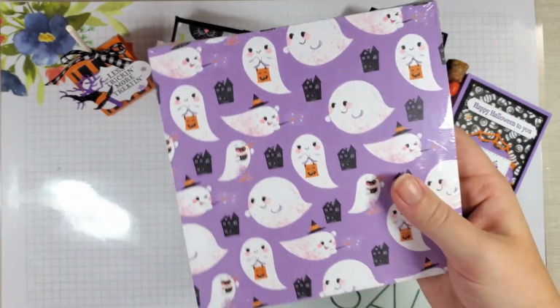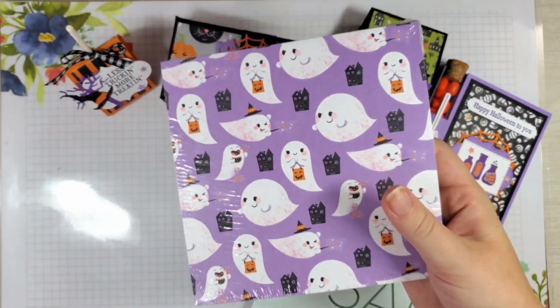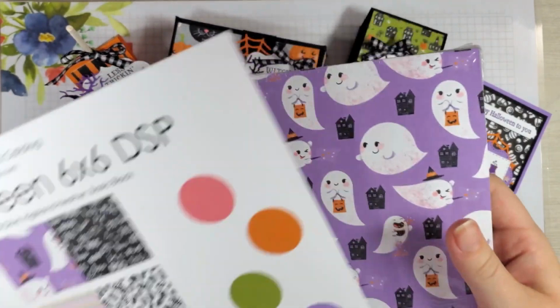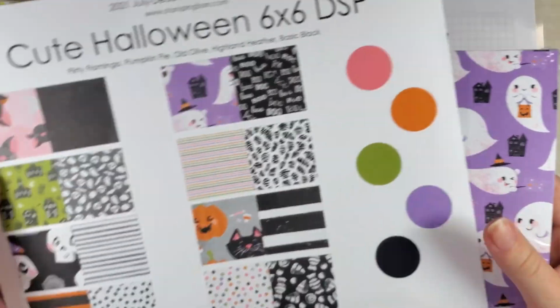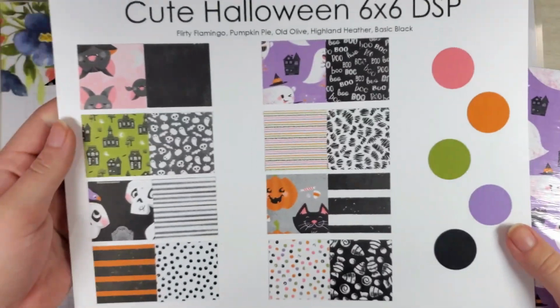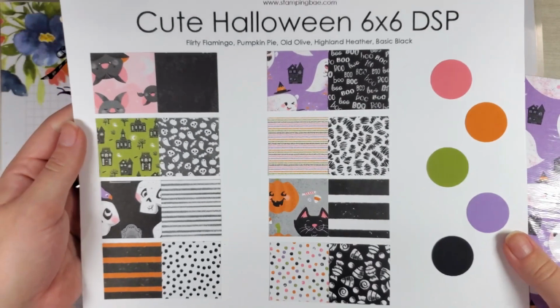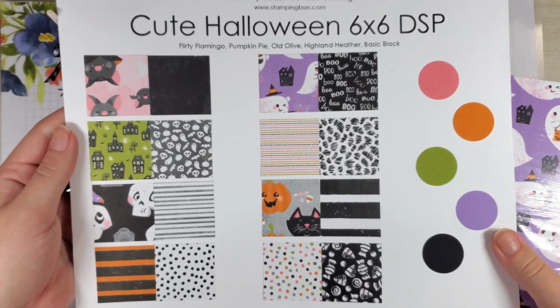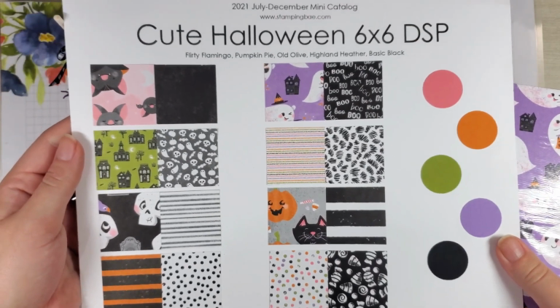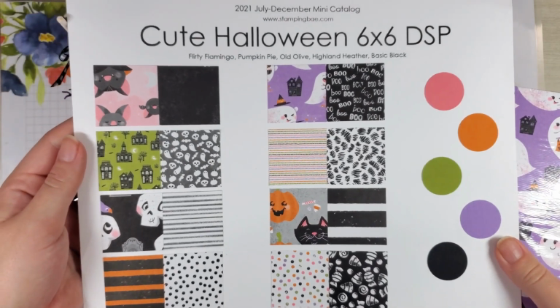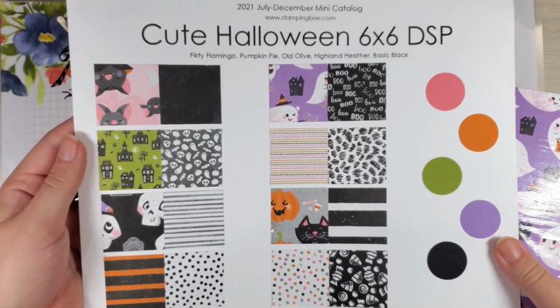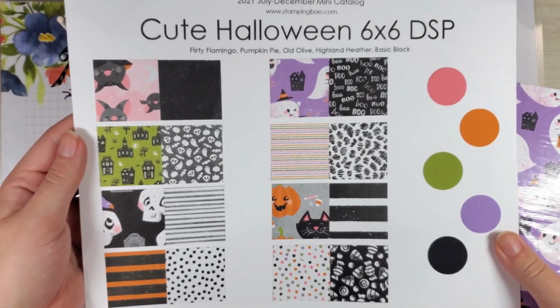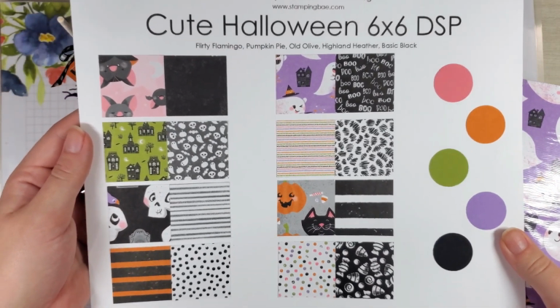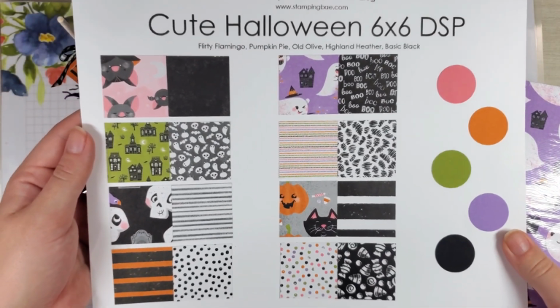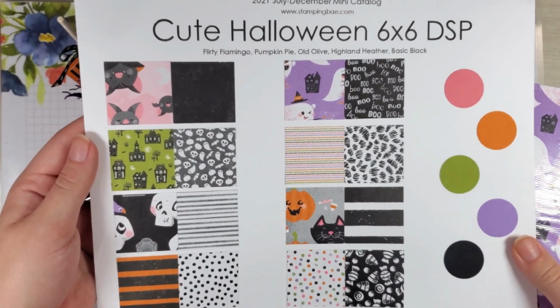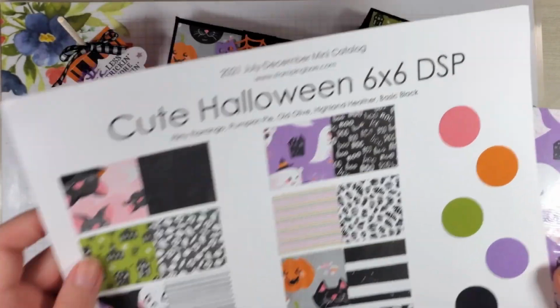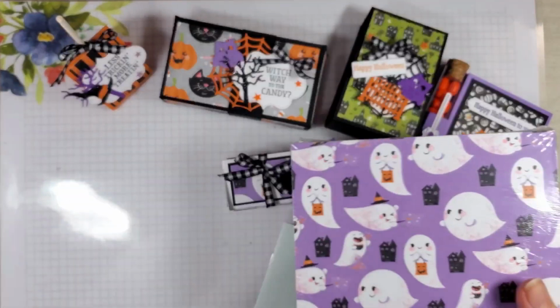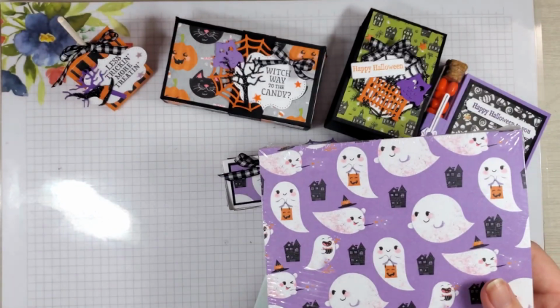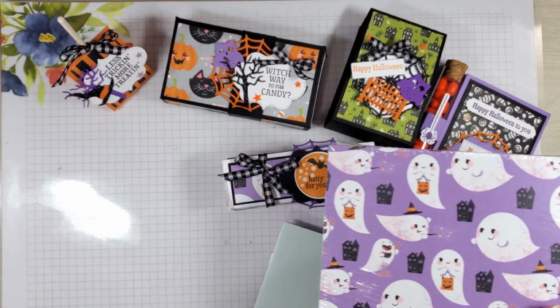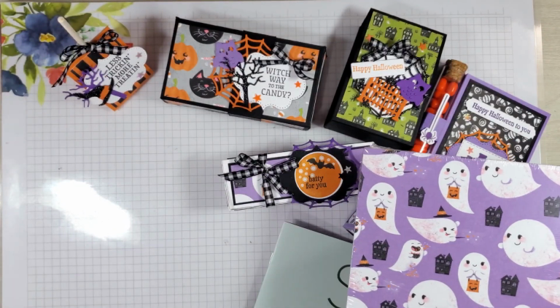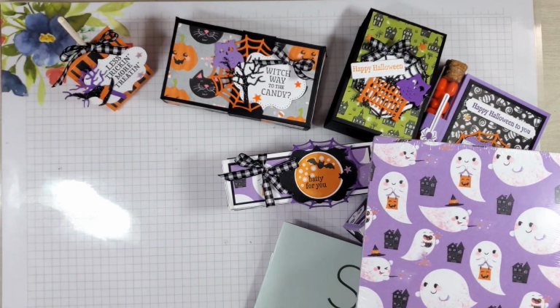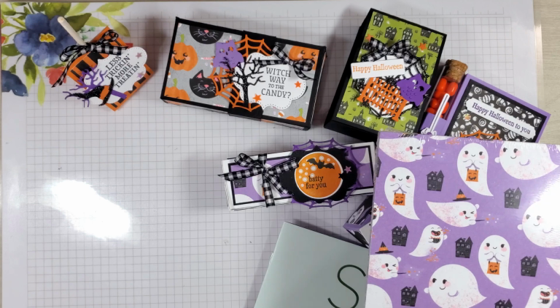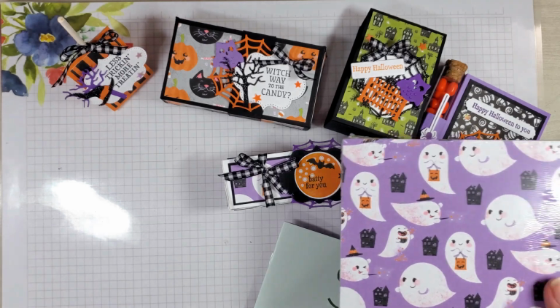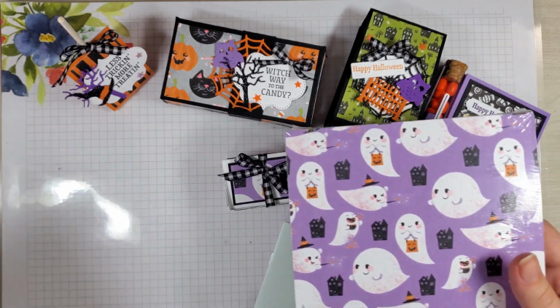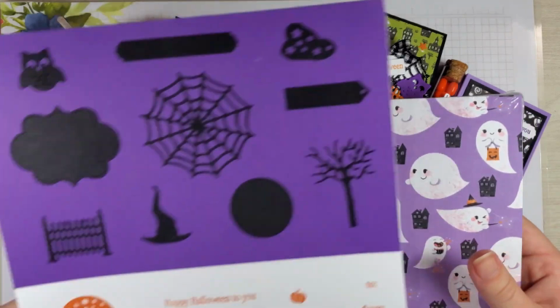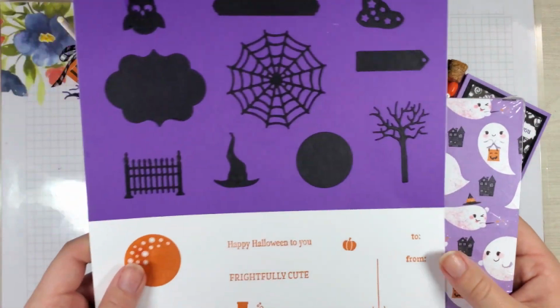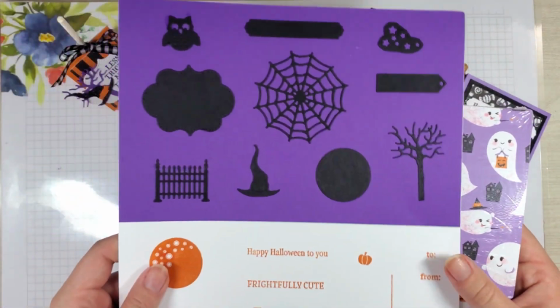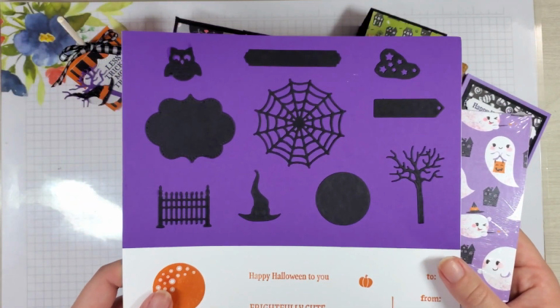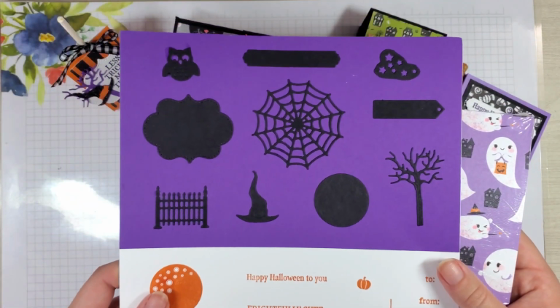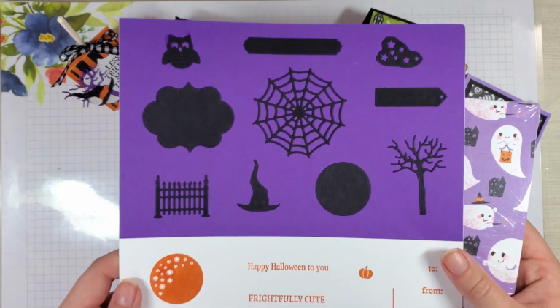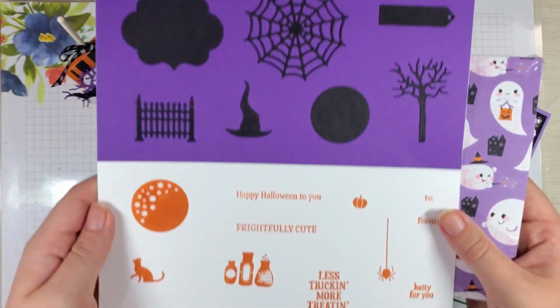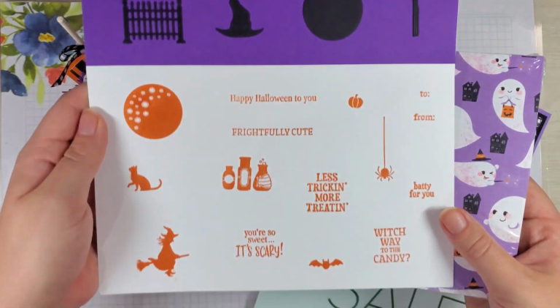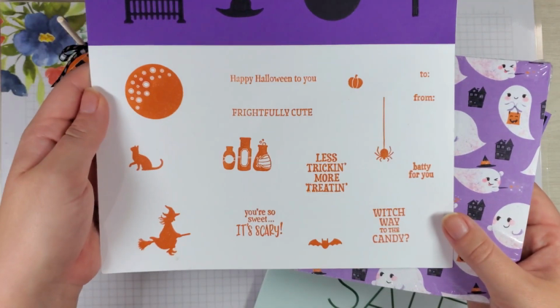And if you want to see what all those designs look like, here they are. And I'll give you a little preview of what the dies look like and the stamp set.